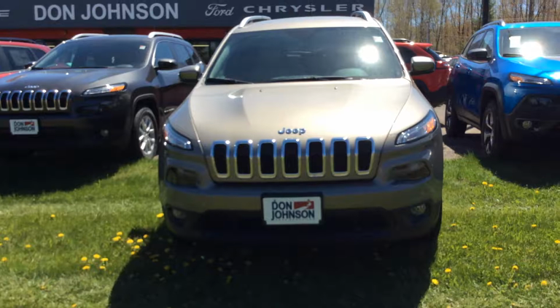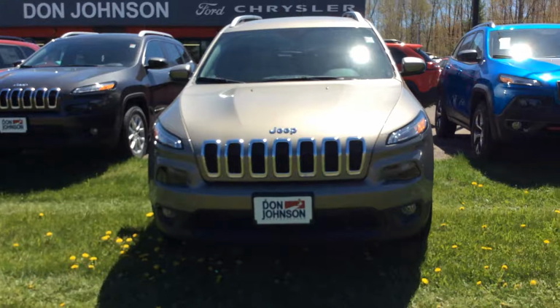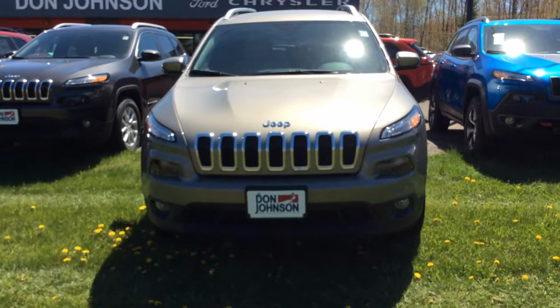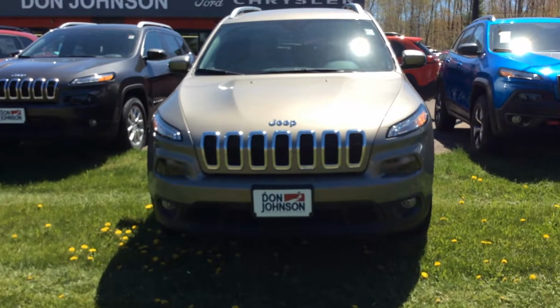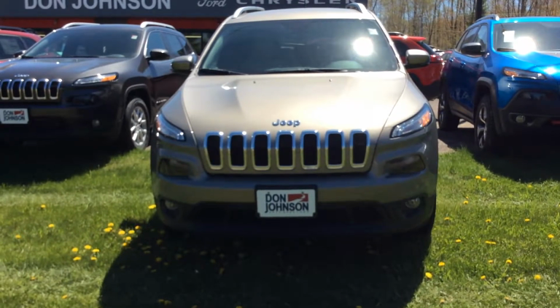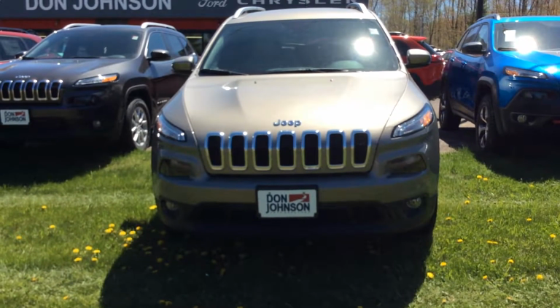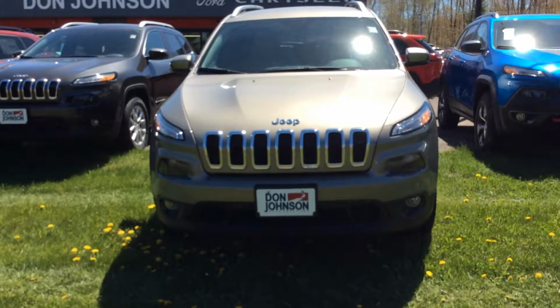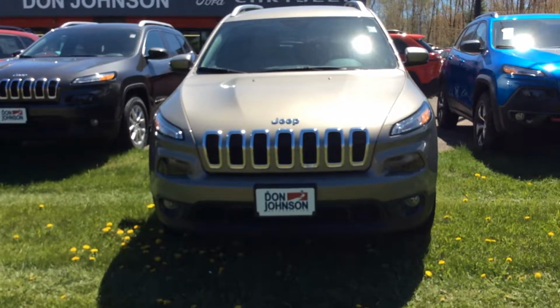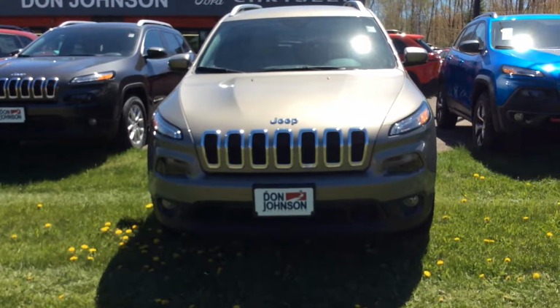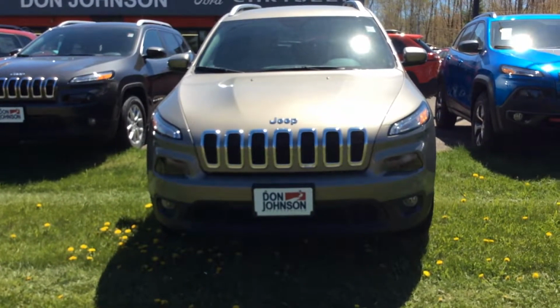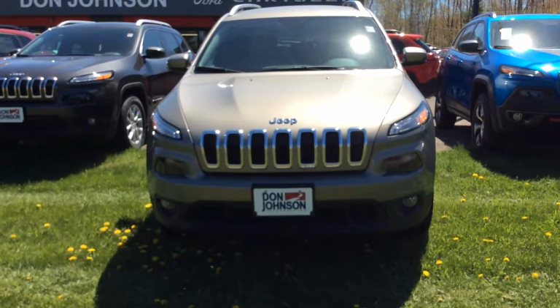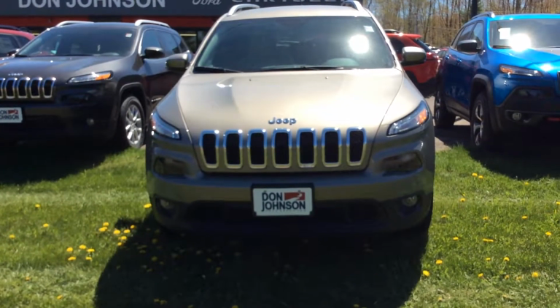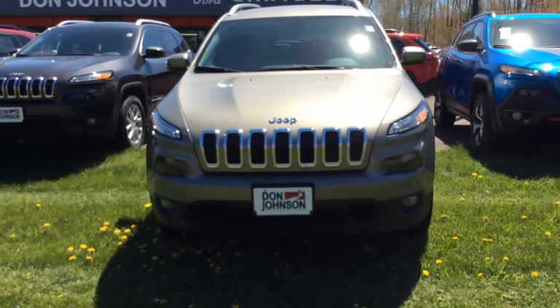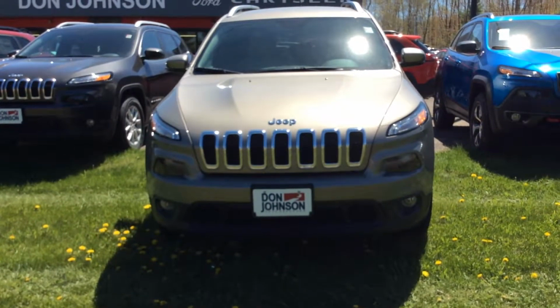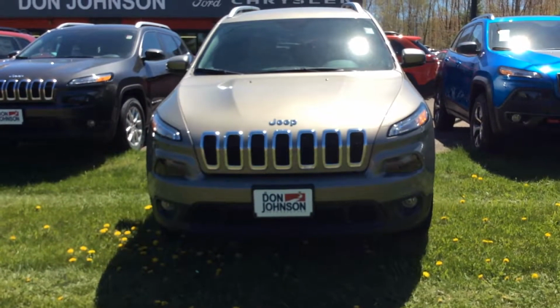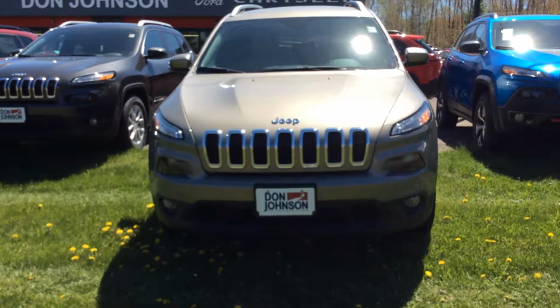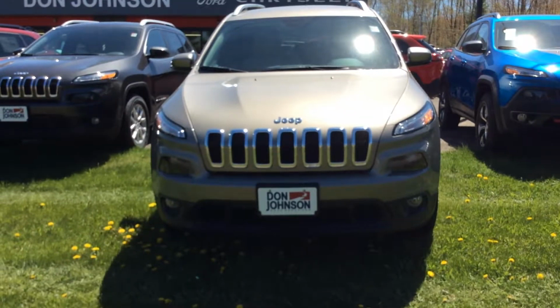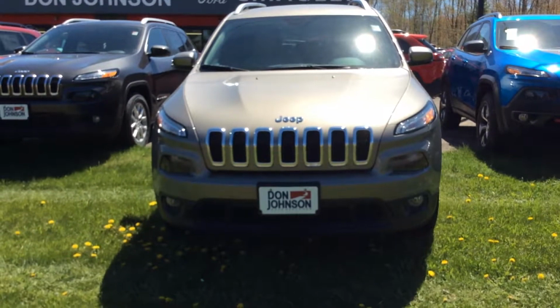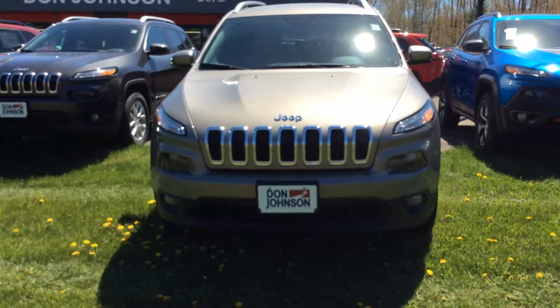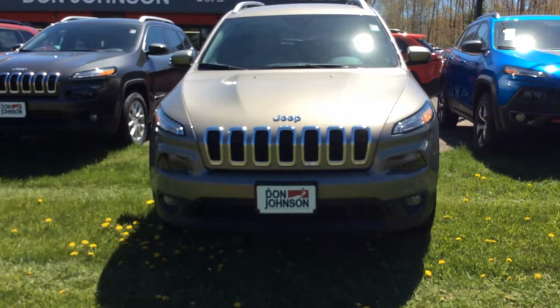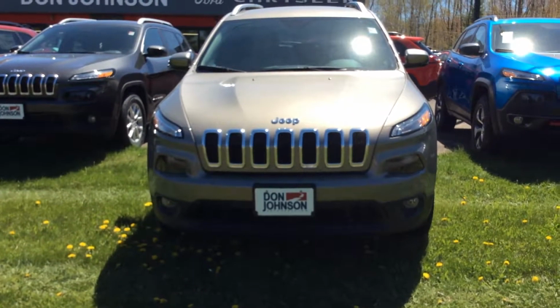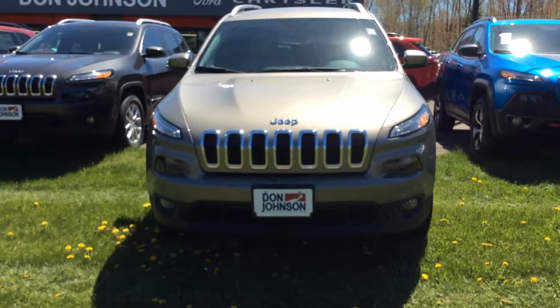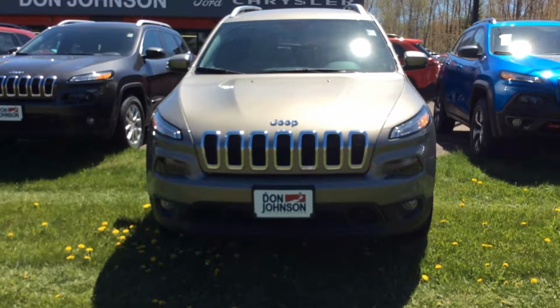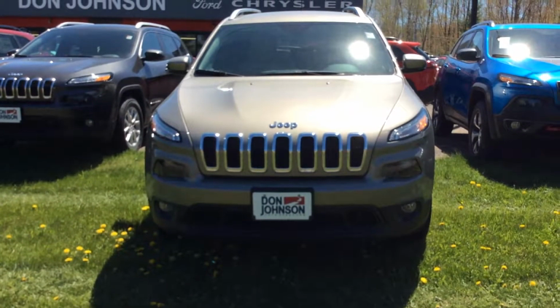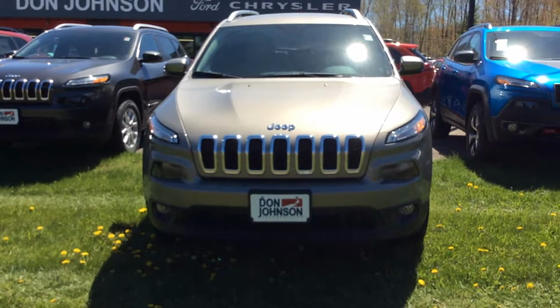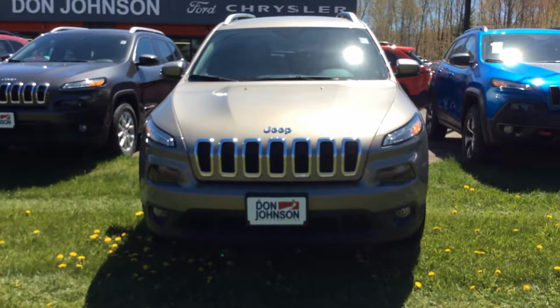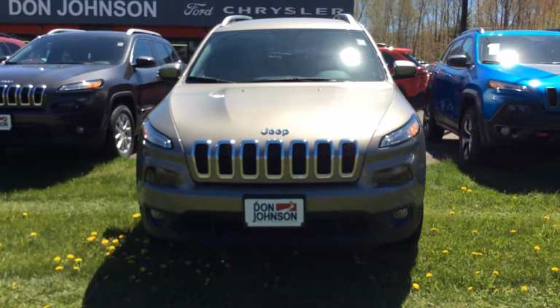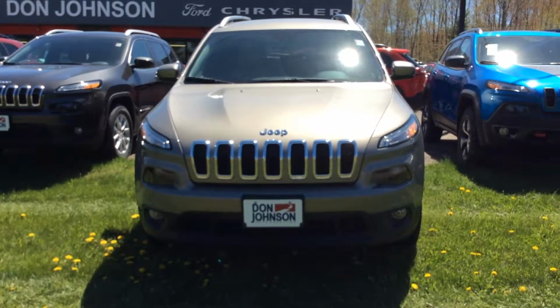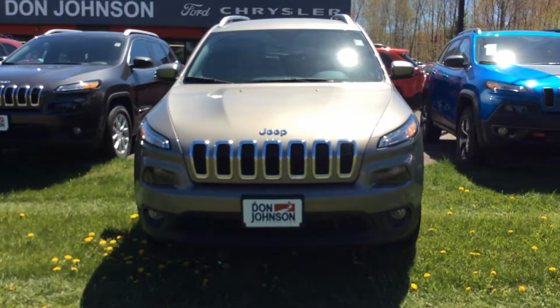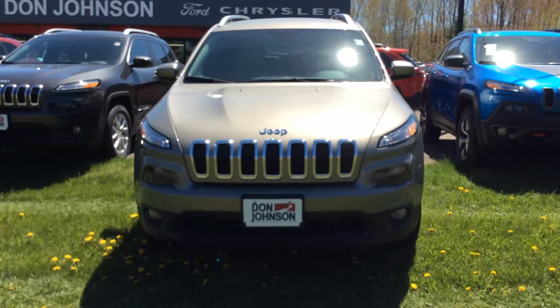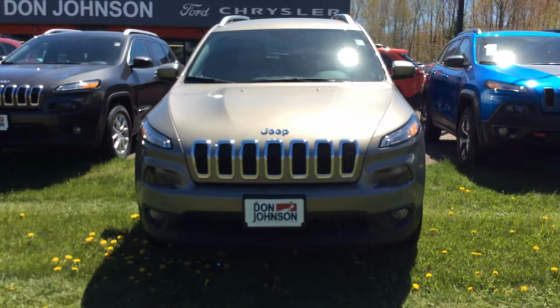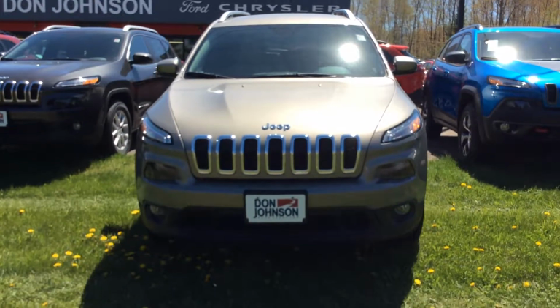Hello, this is Ray at Don Johnson Motors in Cumberland. Thank you for viewing stock number C17118. This is a 2017 Jeep Cherokee Latitude in light brownstone pearl.